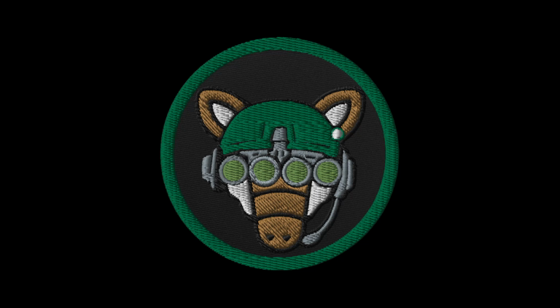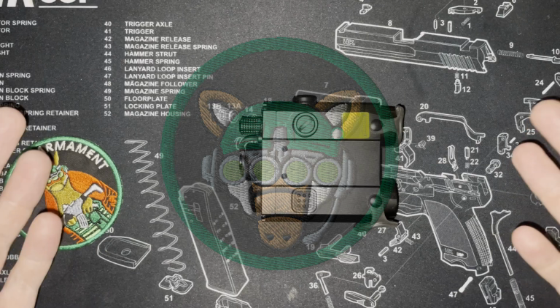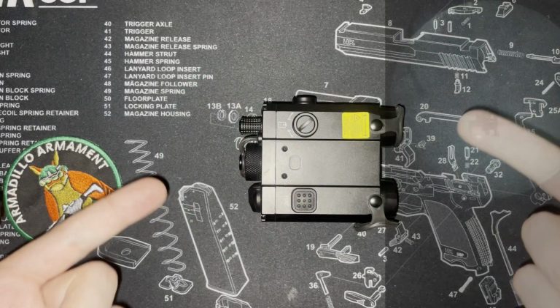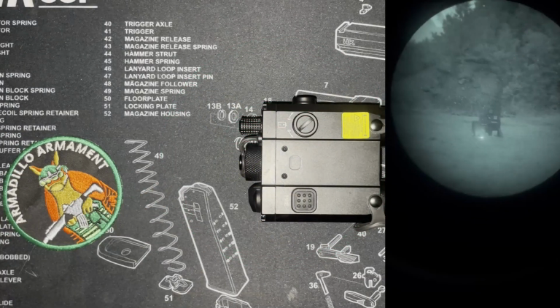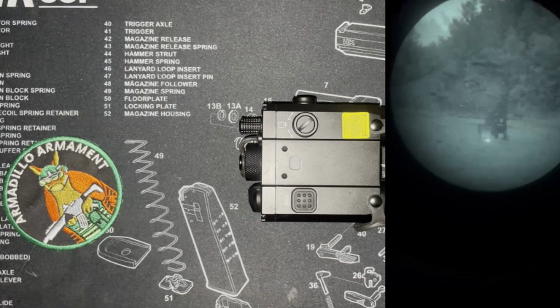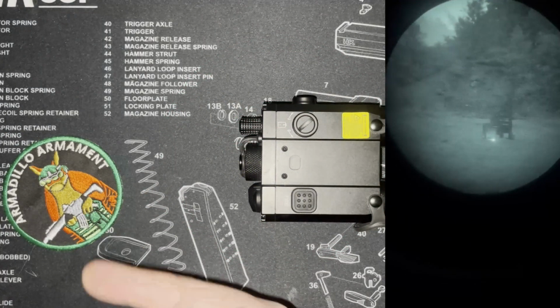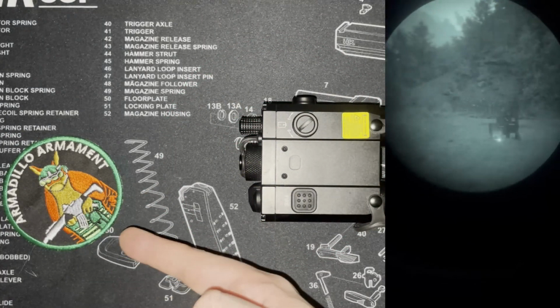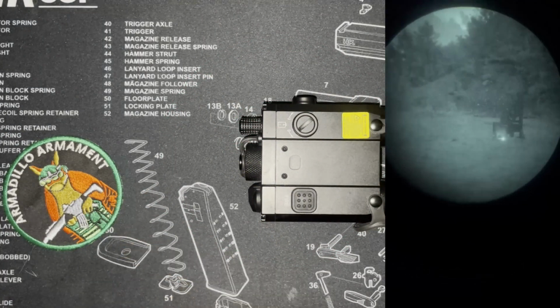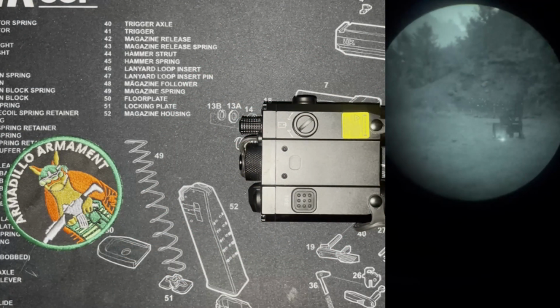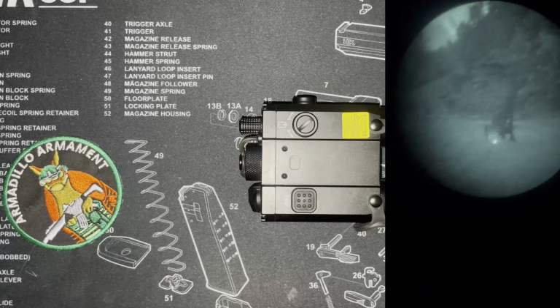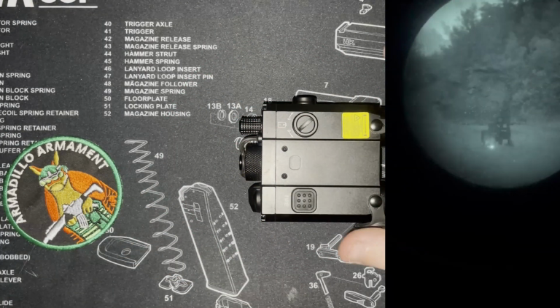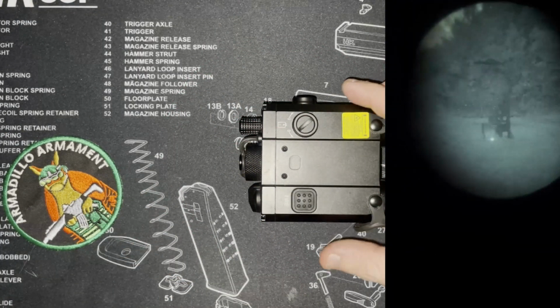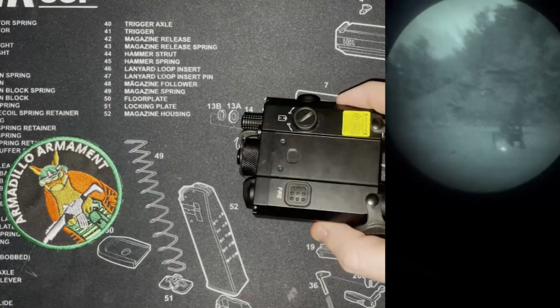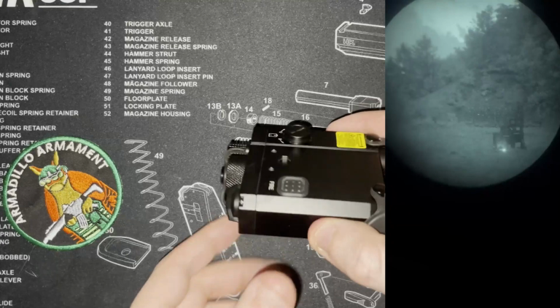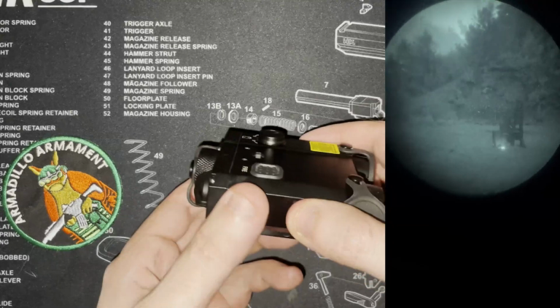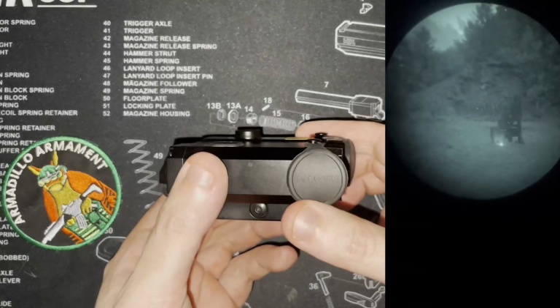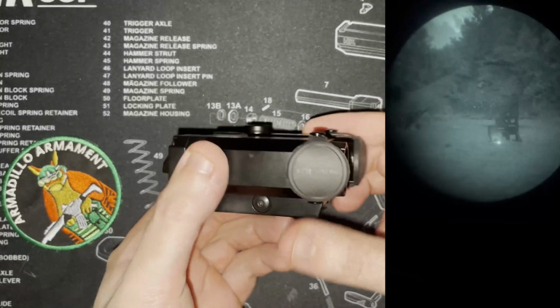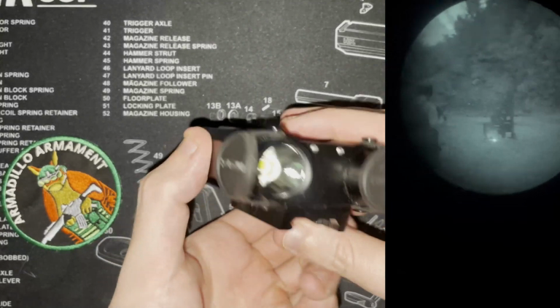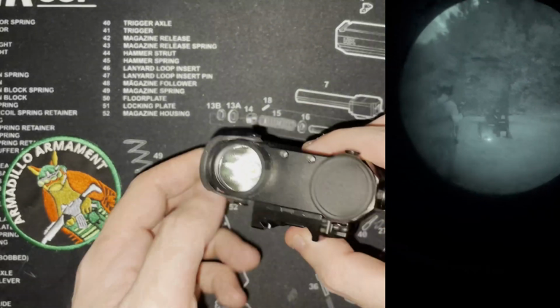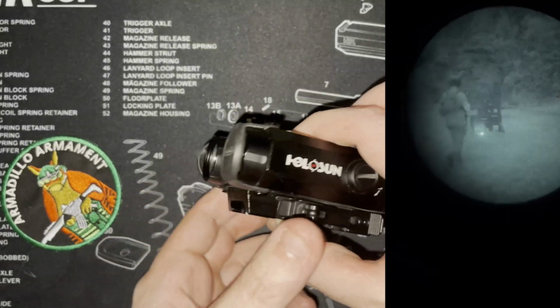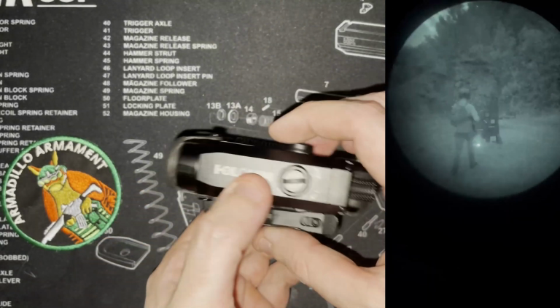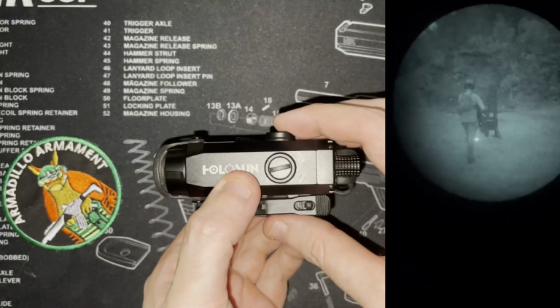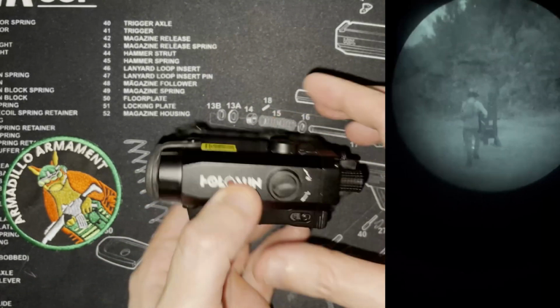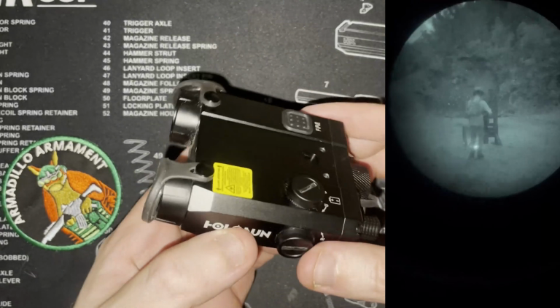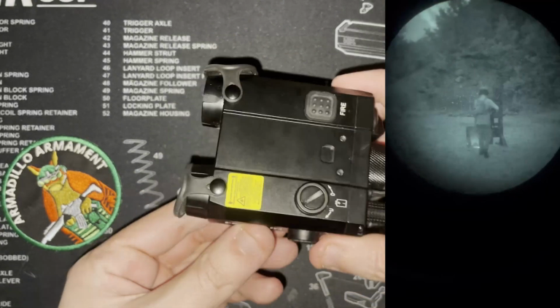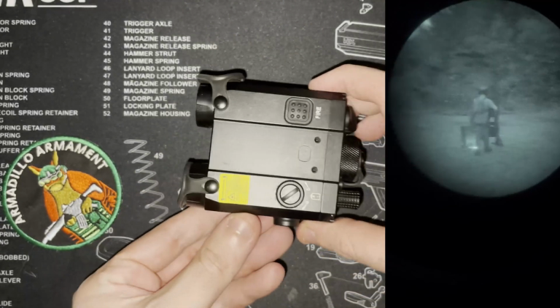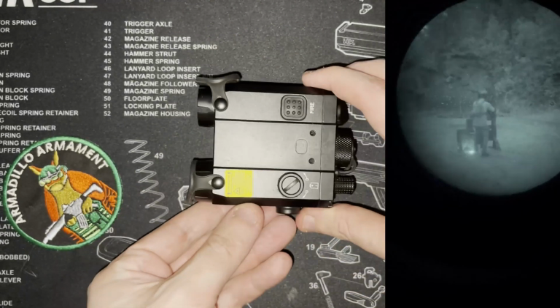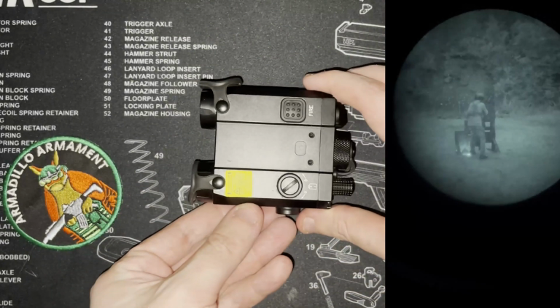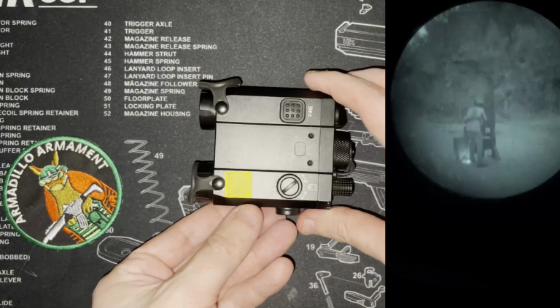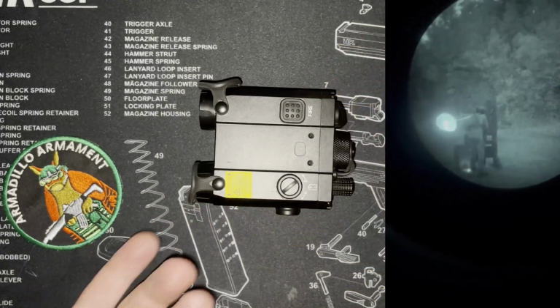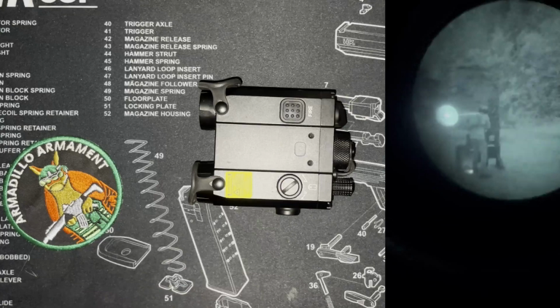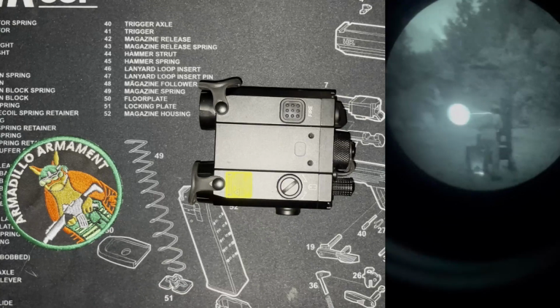Hey guys, Alex here with Armadillo Armament. Today we are taking a look at the Holosun LS420, a four-in-one LAM made by Holosun.